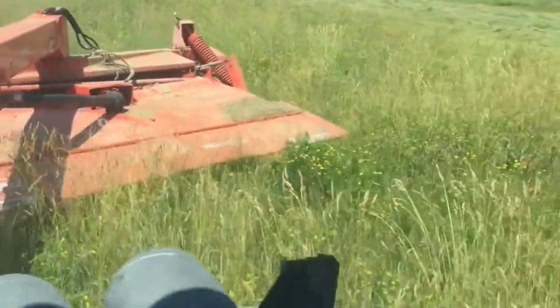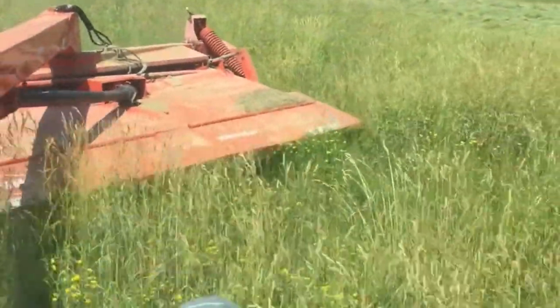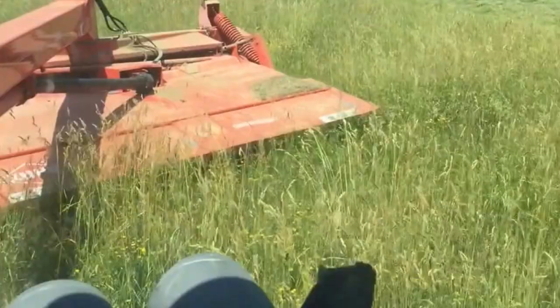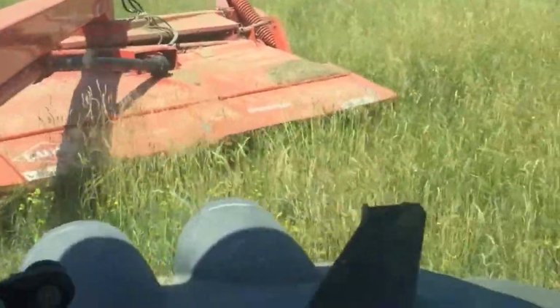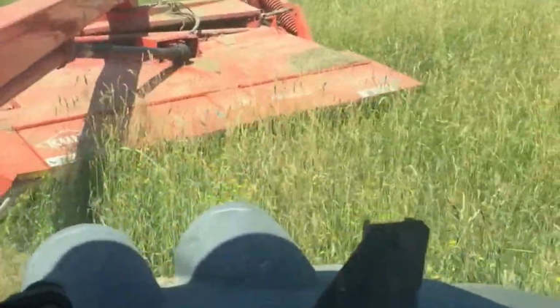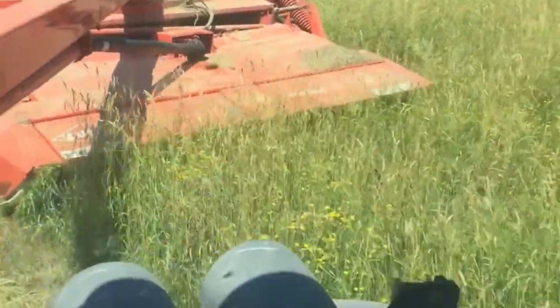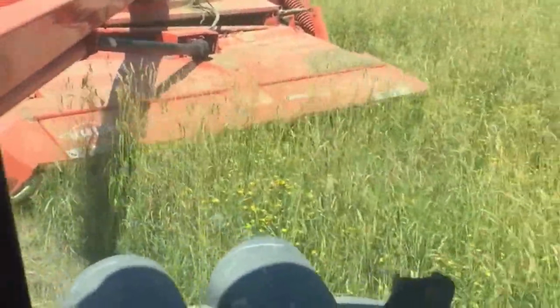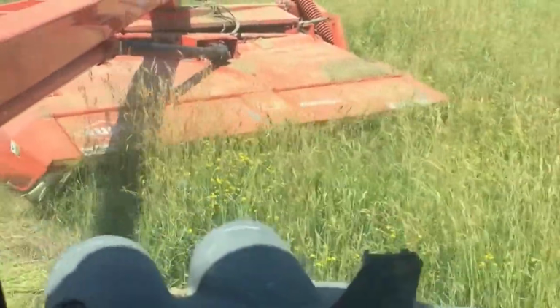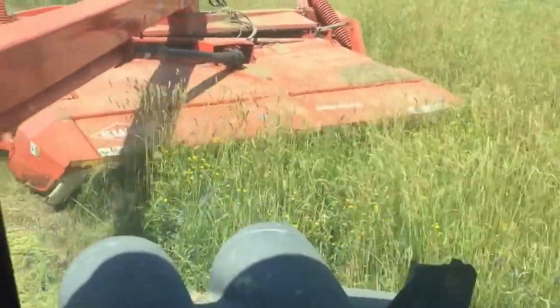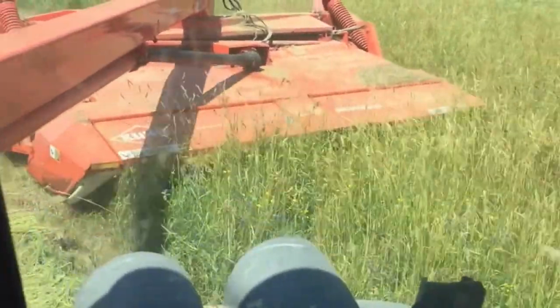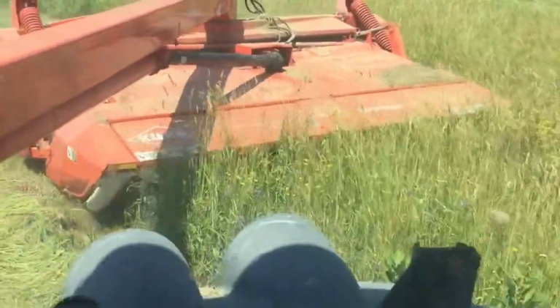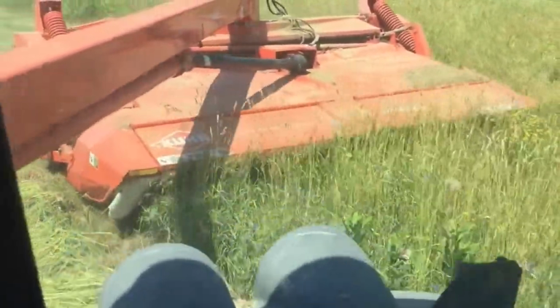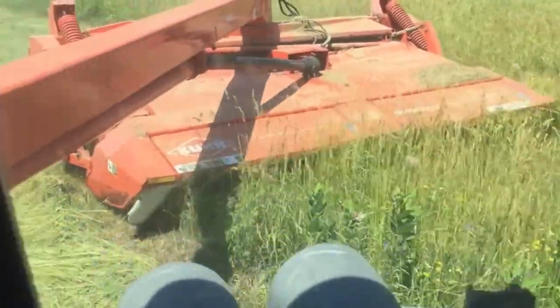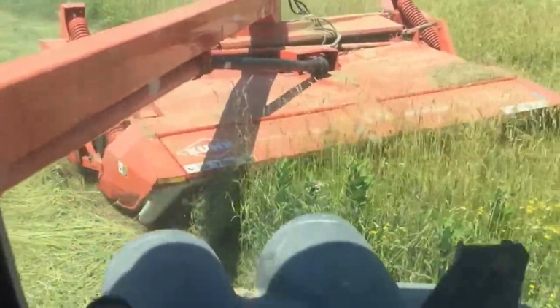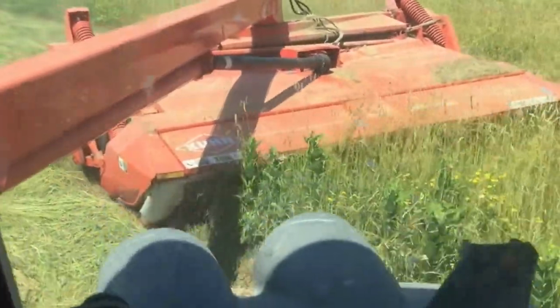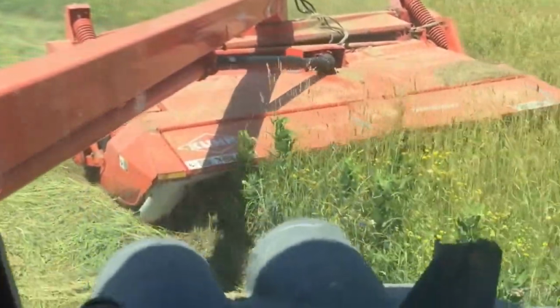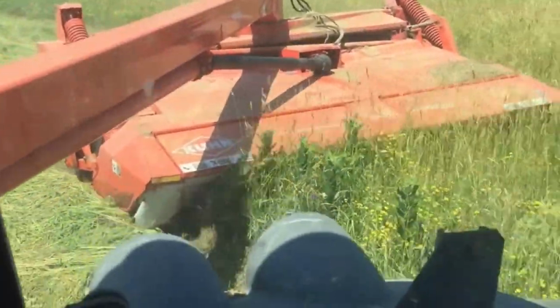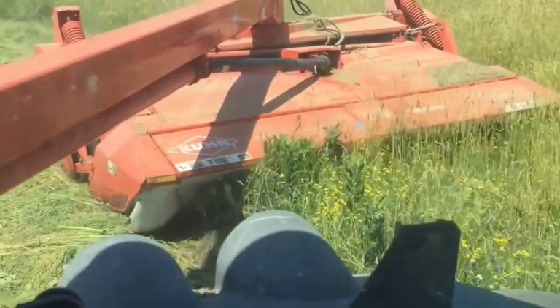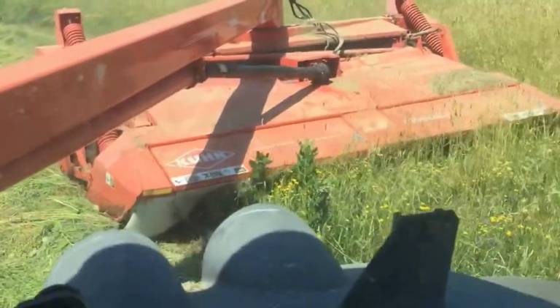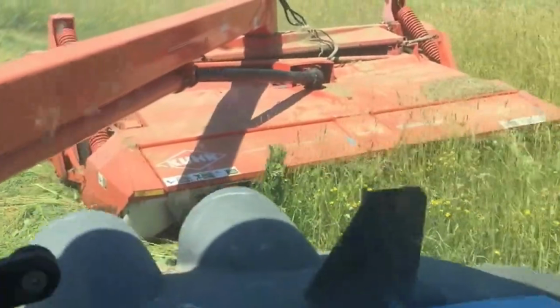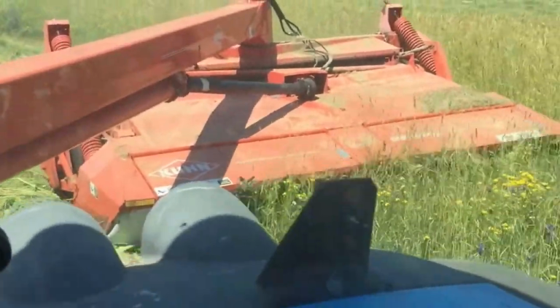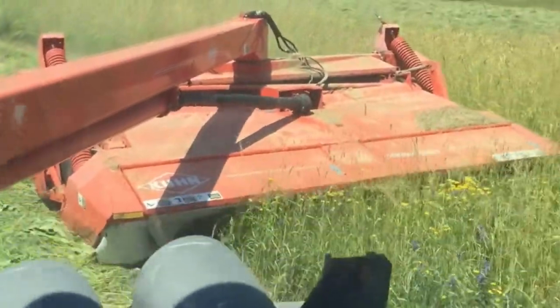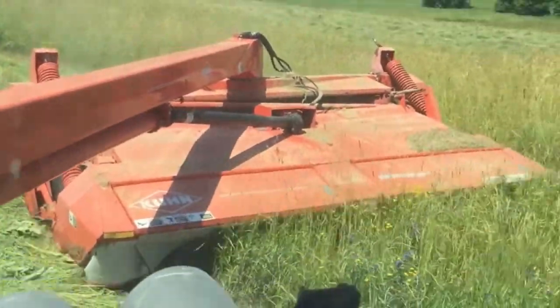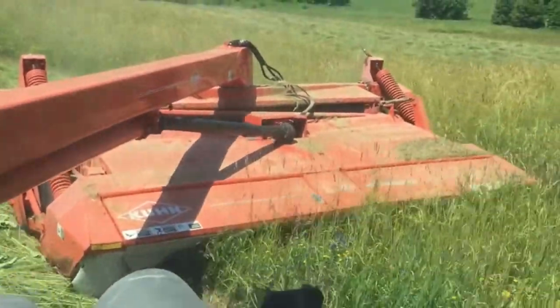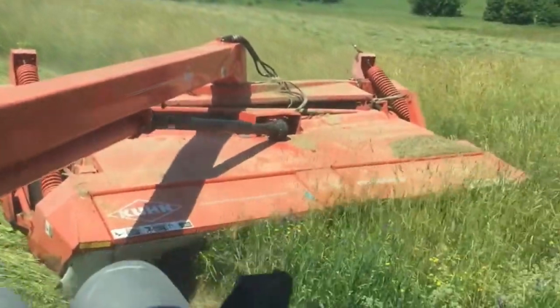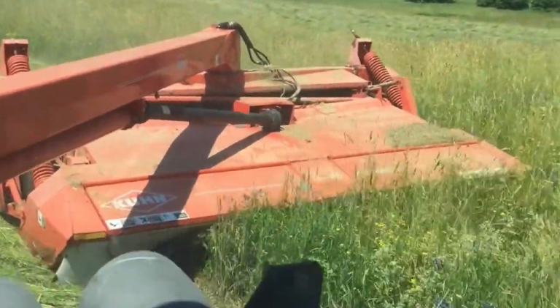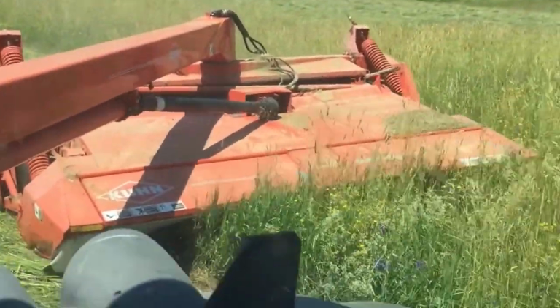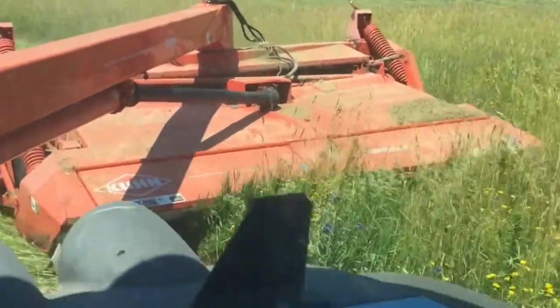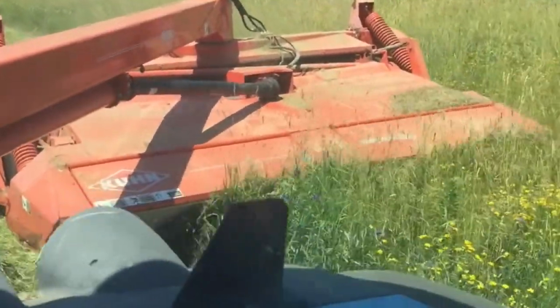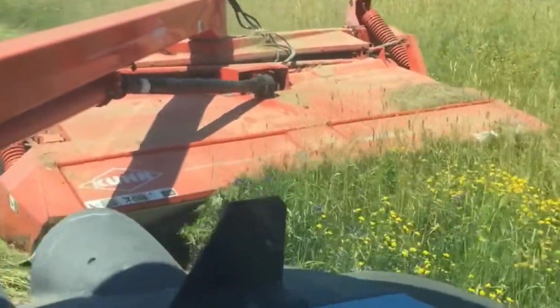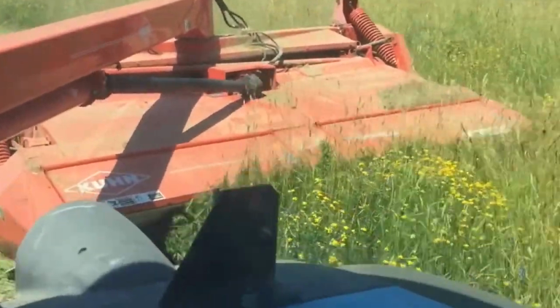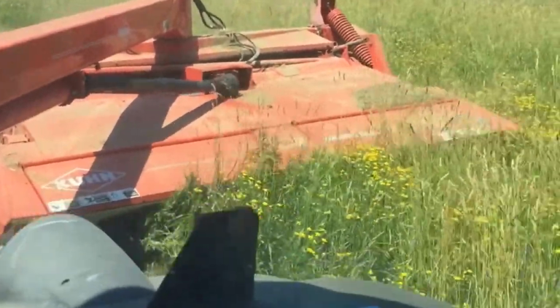Other than that, this is it. Greased her up last night. Haven't had any issues so far. It's a nice mower. Takes a lot of horsepower, but other than that, I really like it.